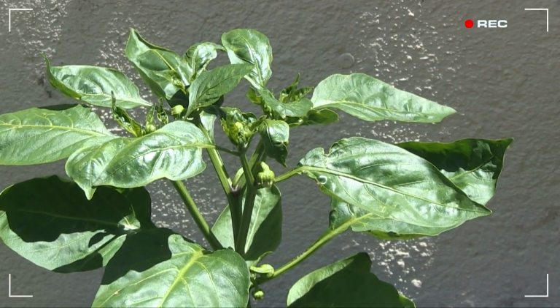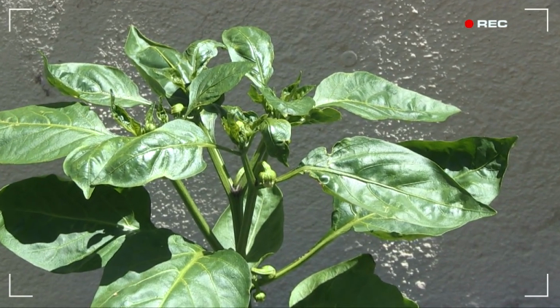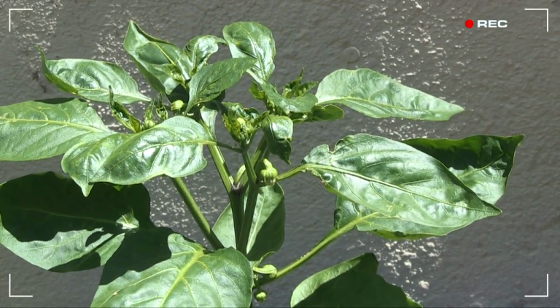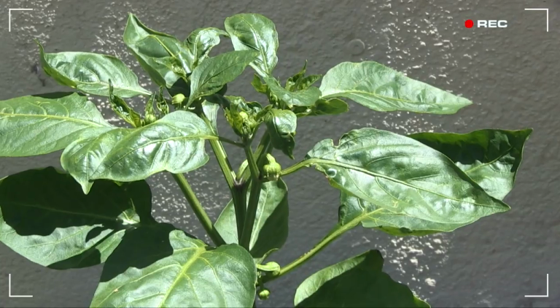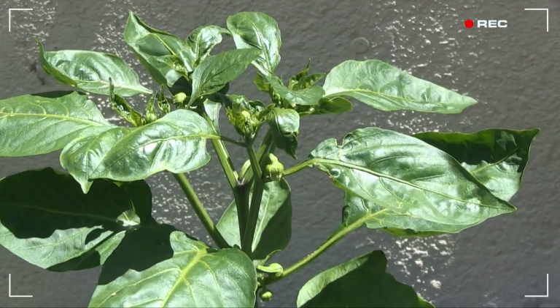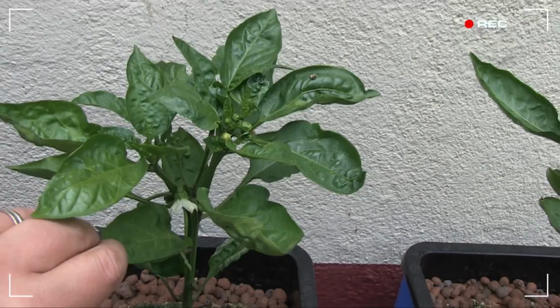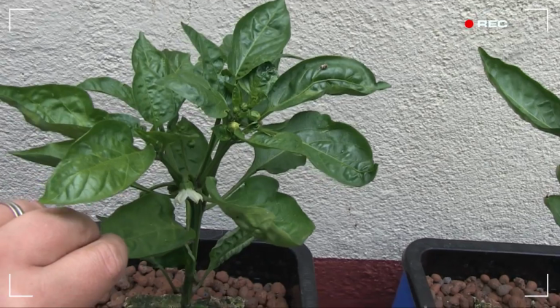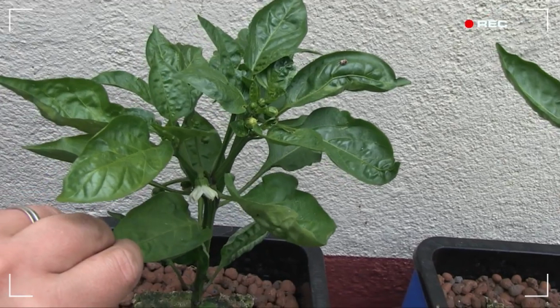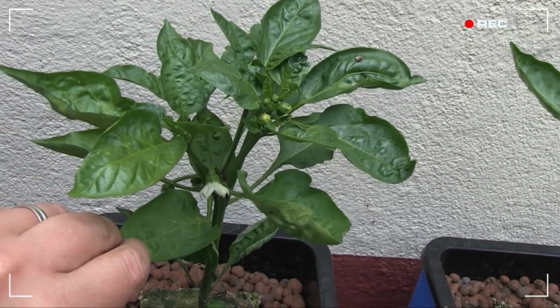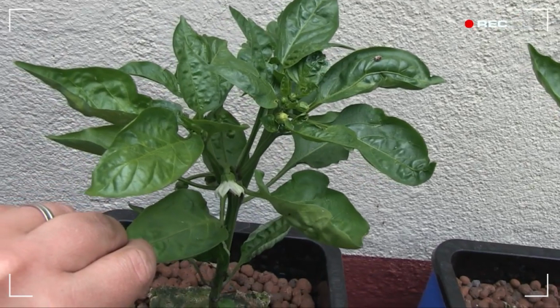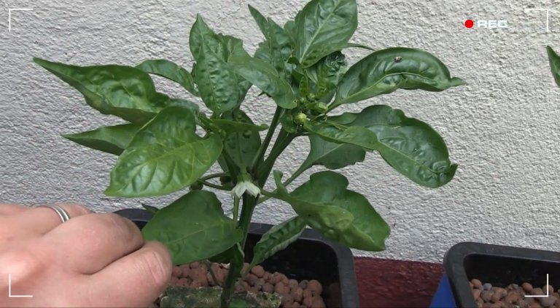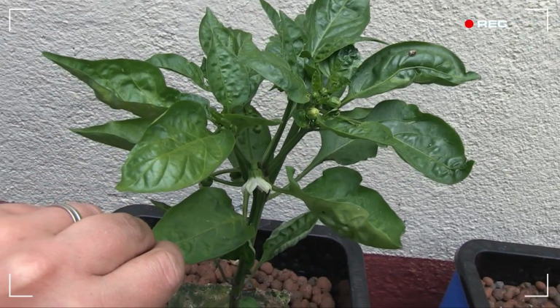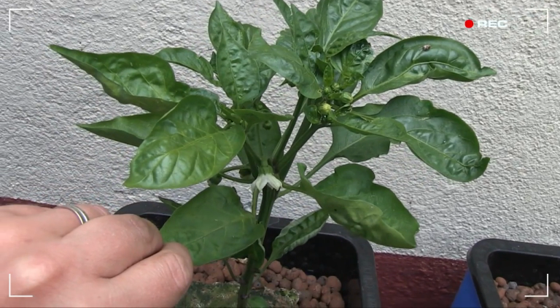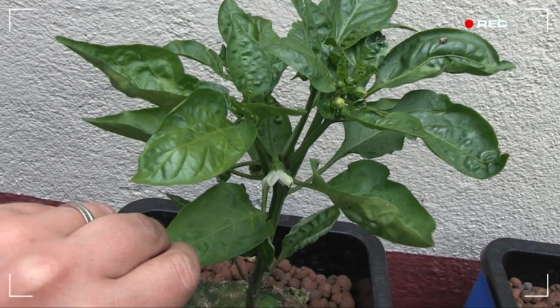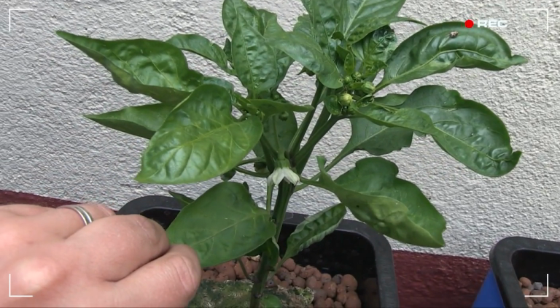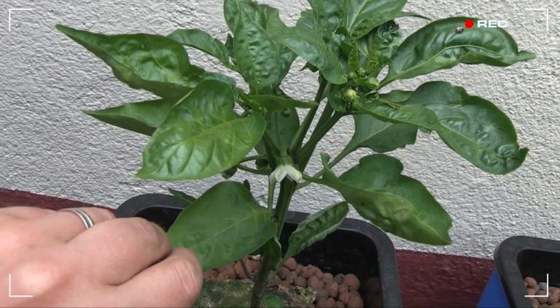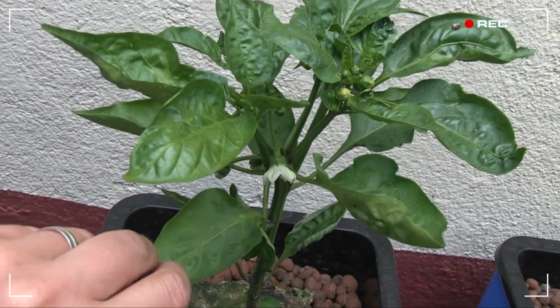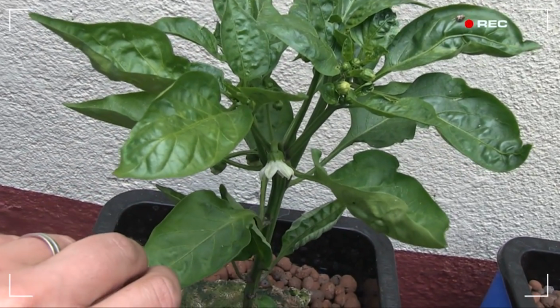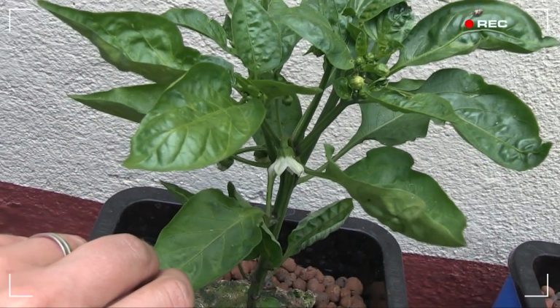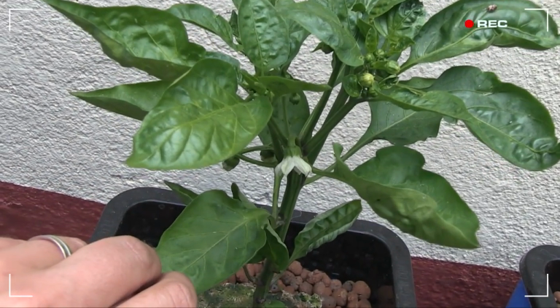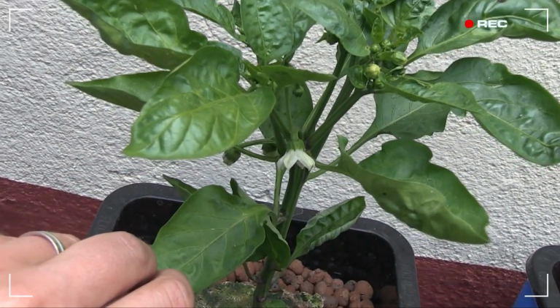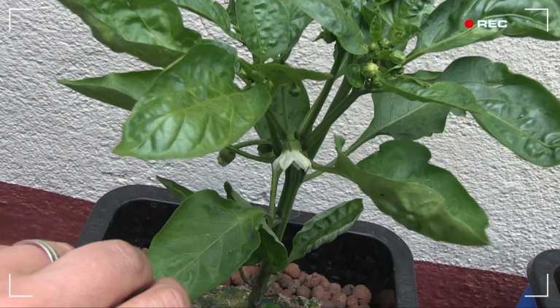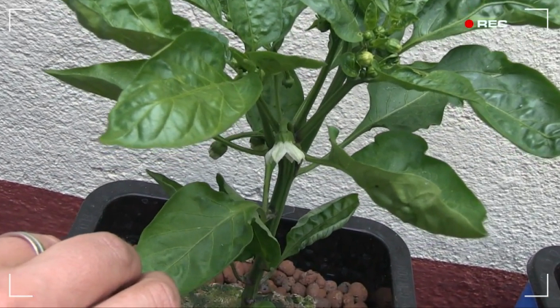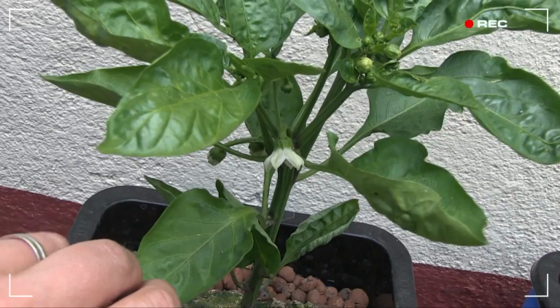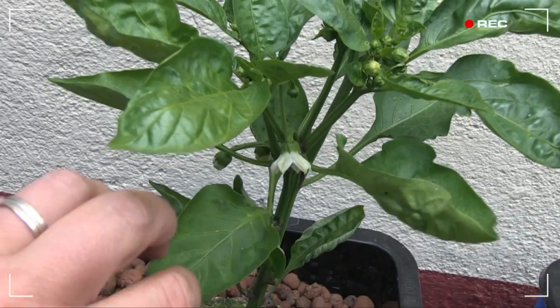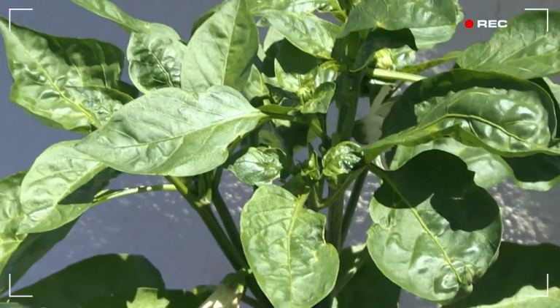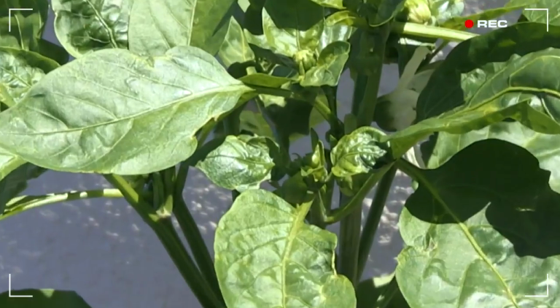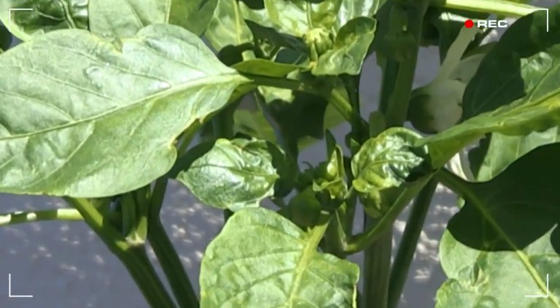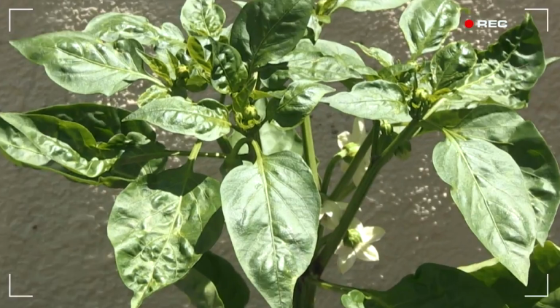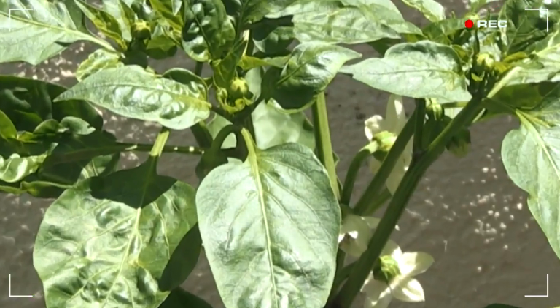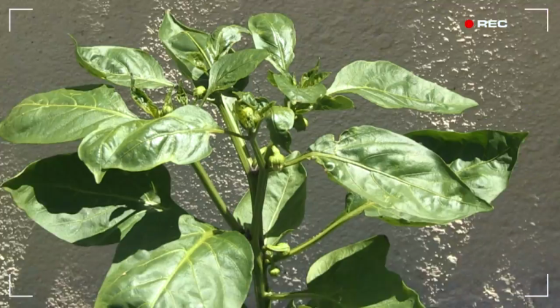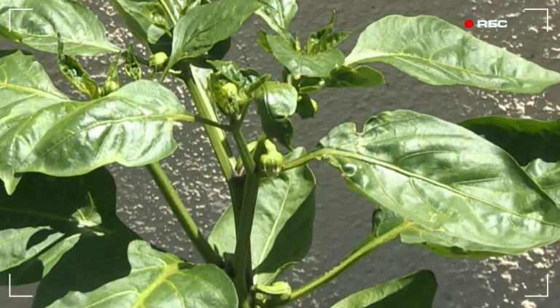The low temperatures caused my peppers to flip into flower and fruit production. As you can see here, lots and lots of flowers beginning to form and not much vertical growth — and this is not what I wanted at all. Scheisse, scheisse, scheisse!